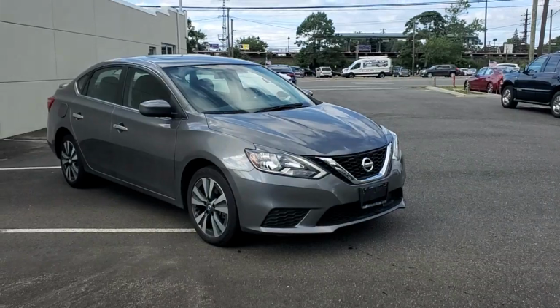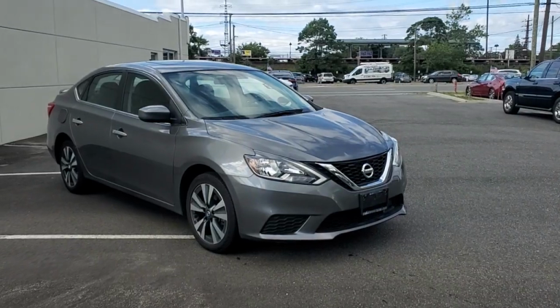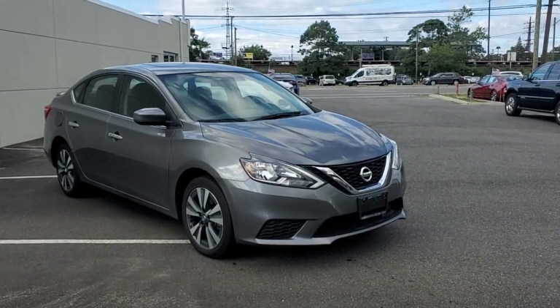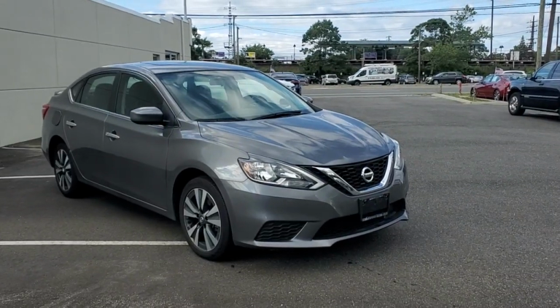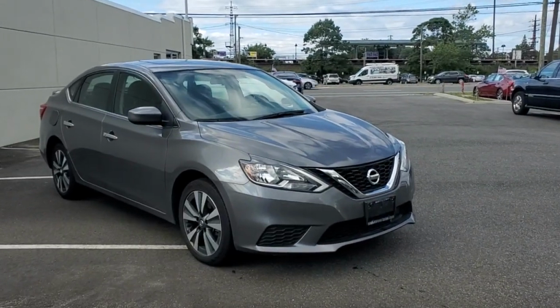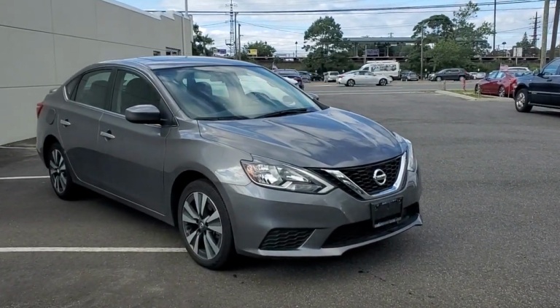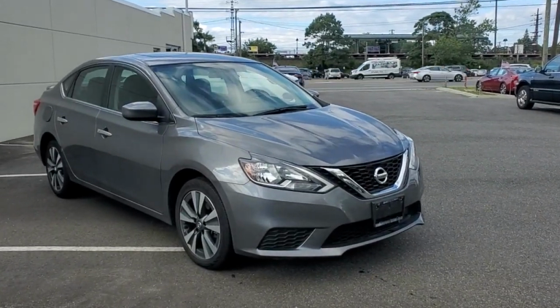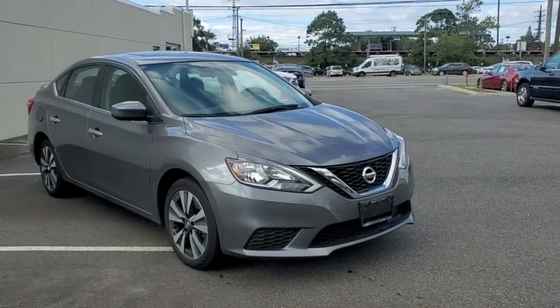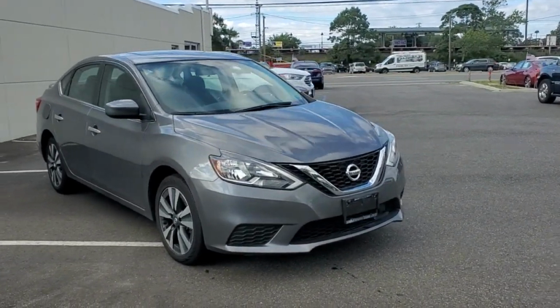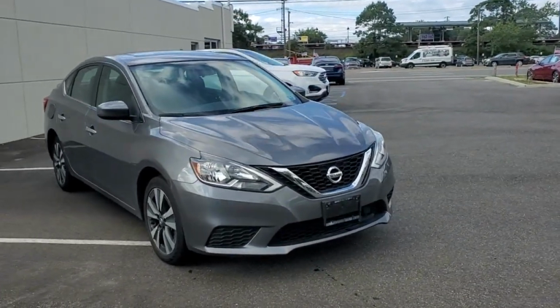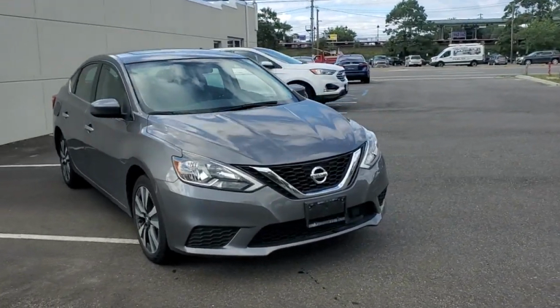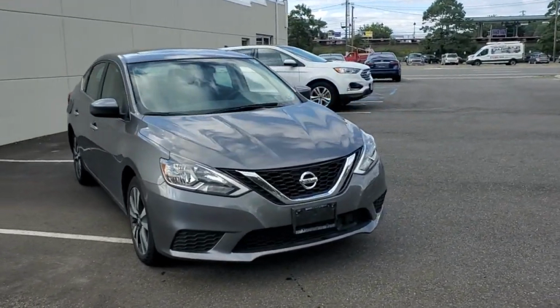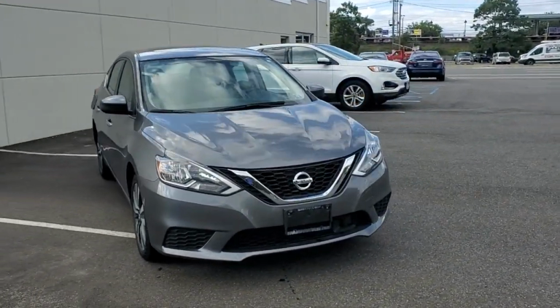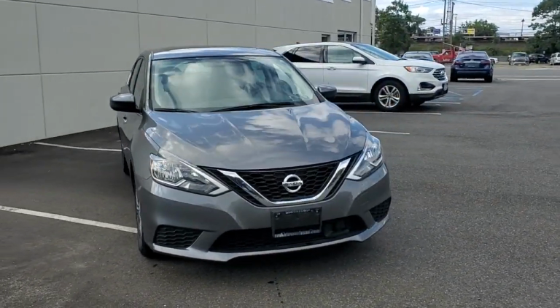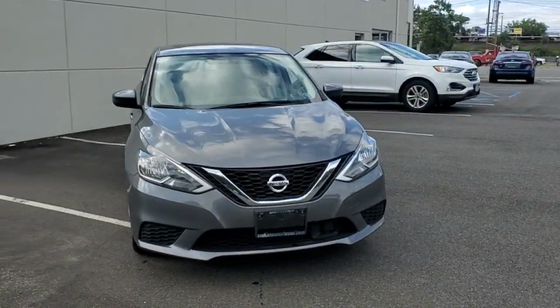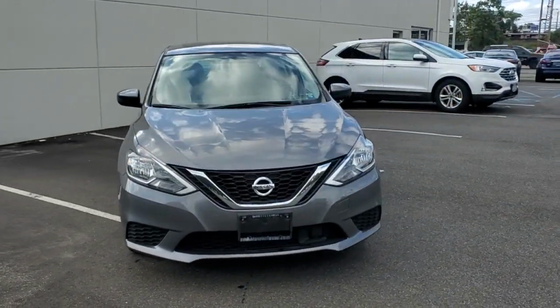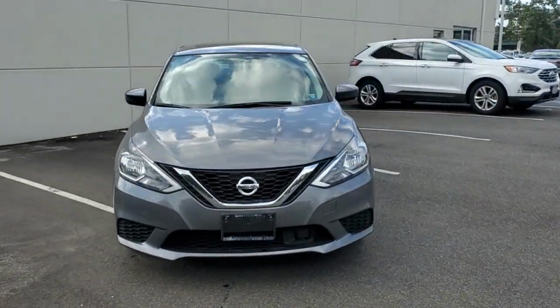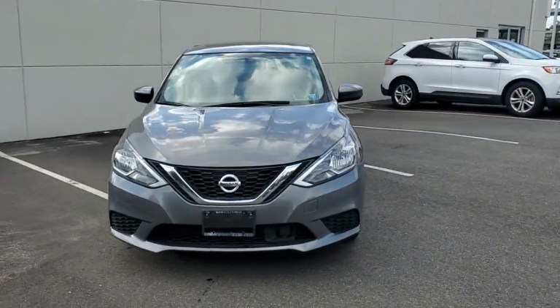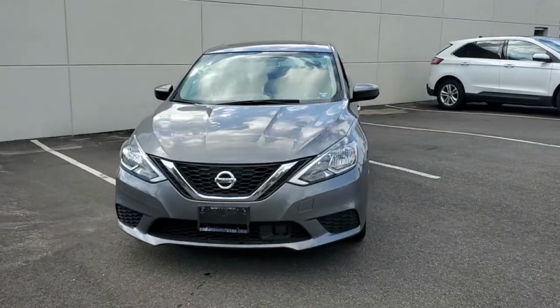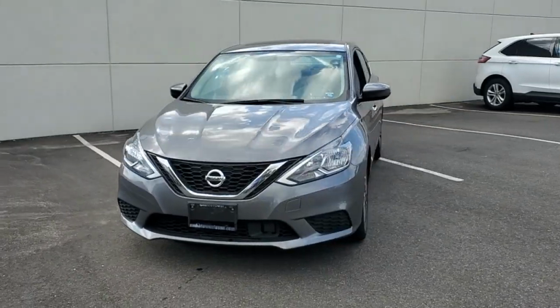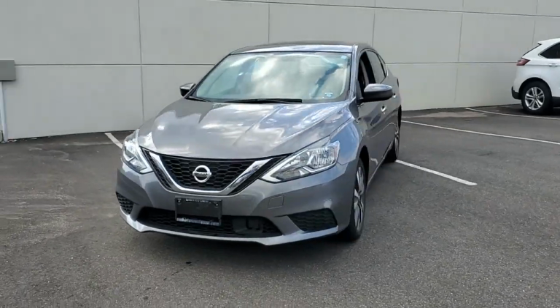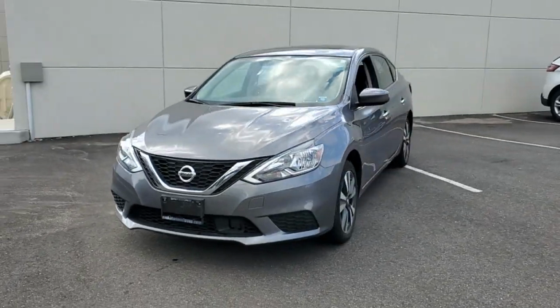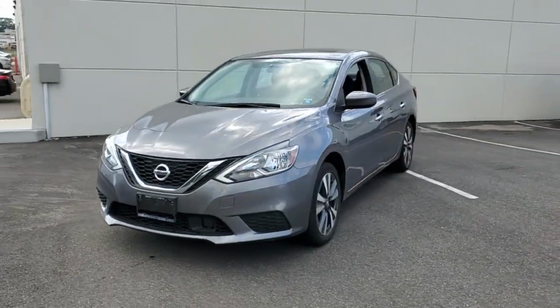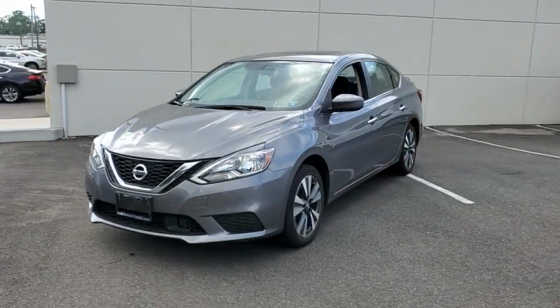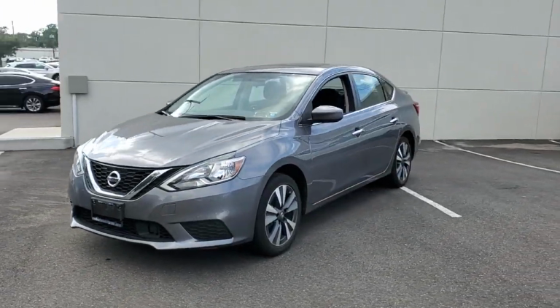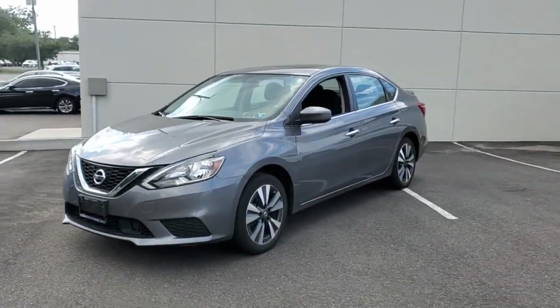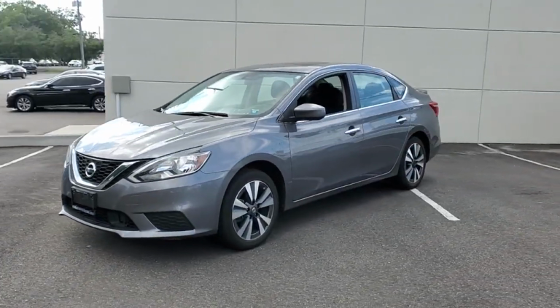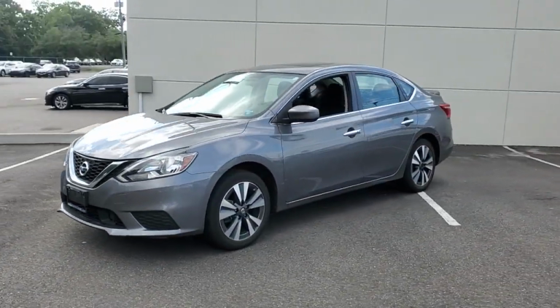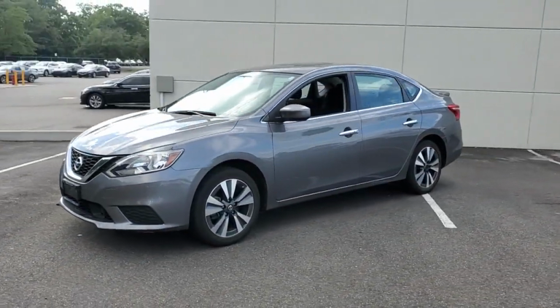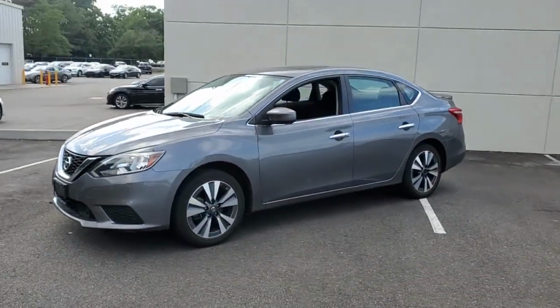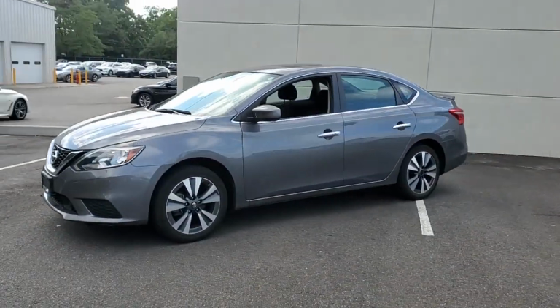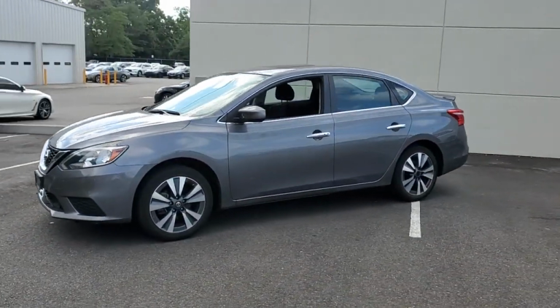You will love the features of this 2019 Nissan Sentra. Comfort, convenience, safety, and fun are all yours in the sleek and spirited Sentra.